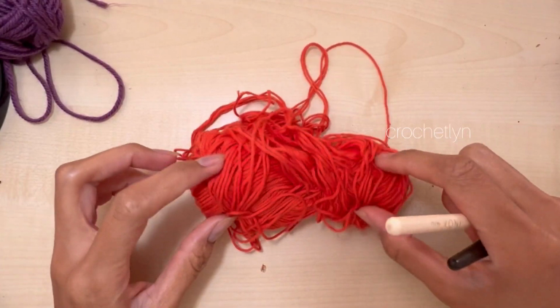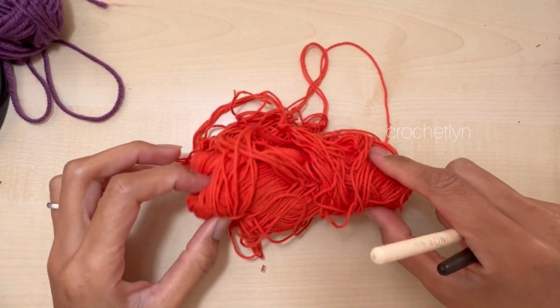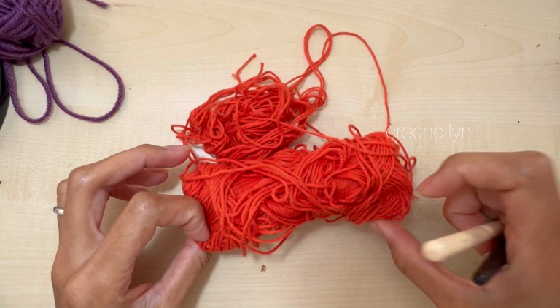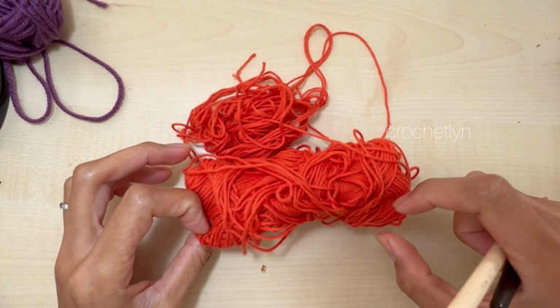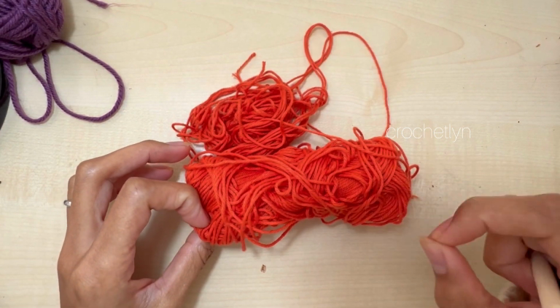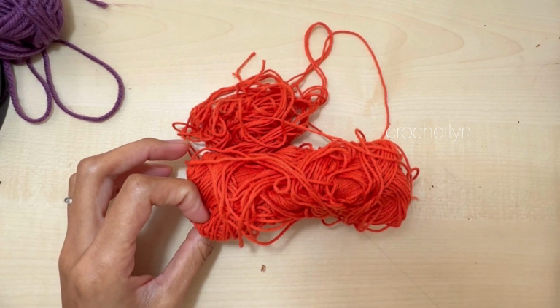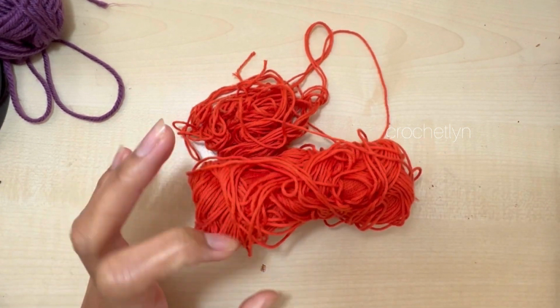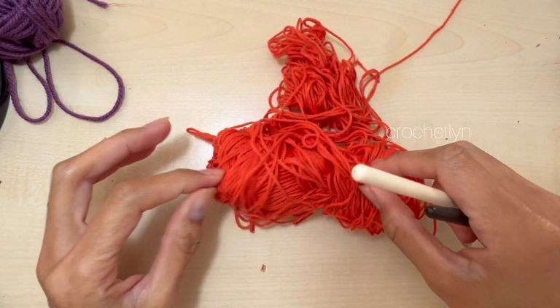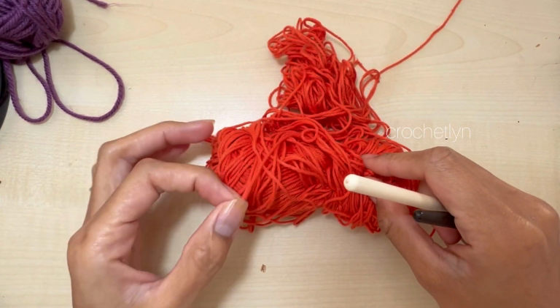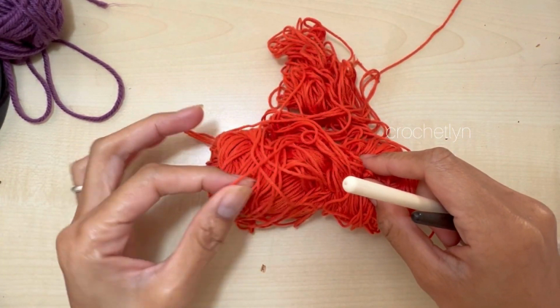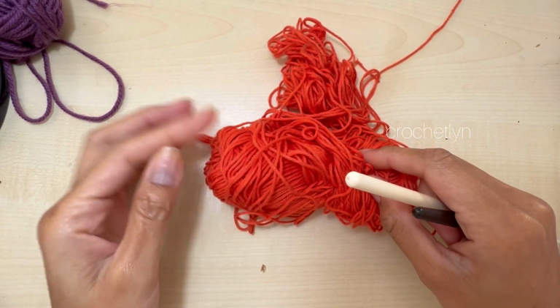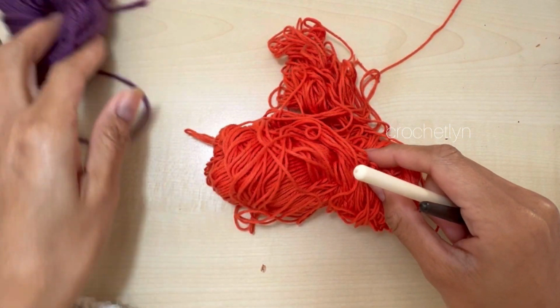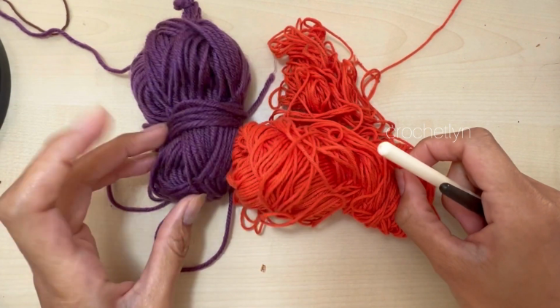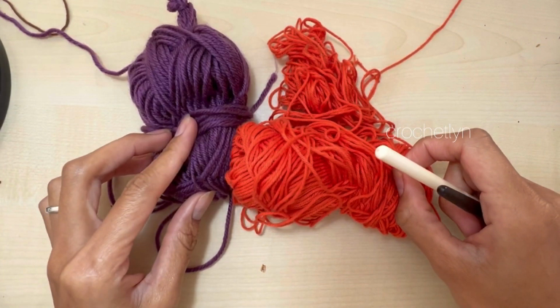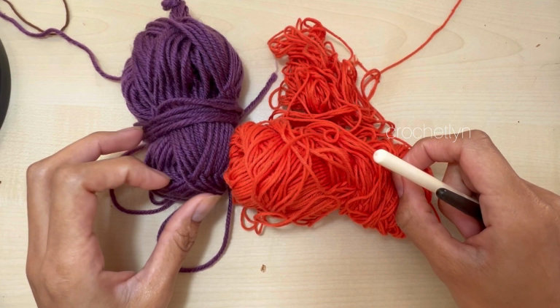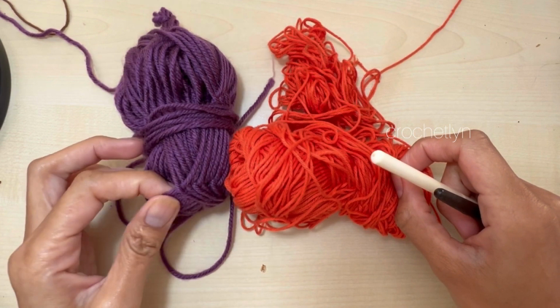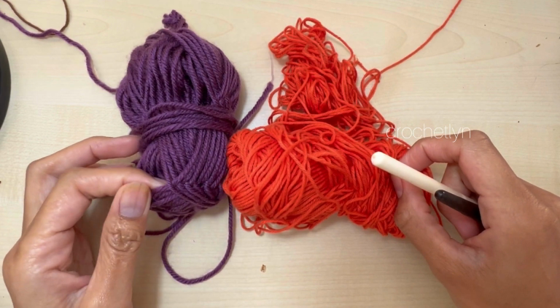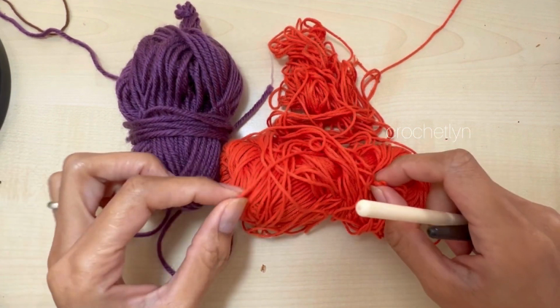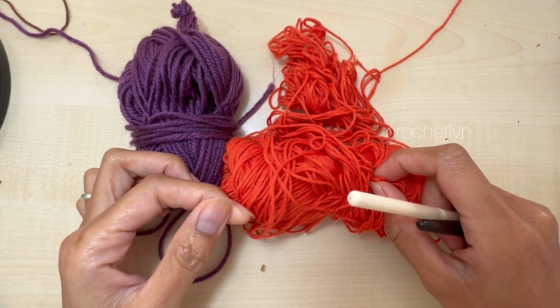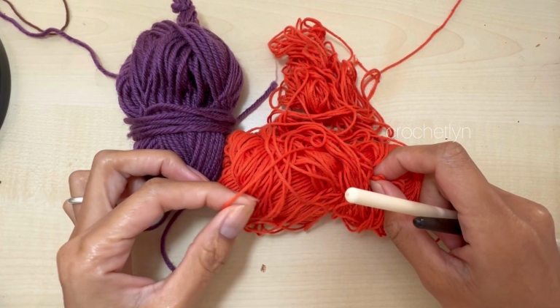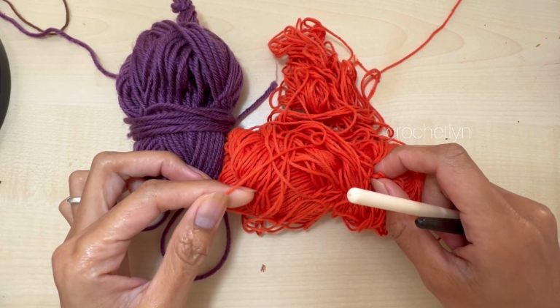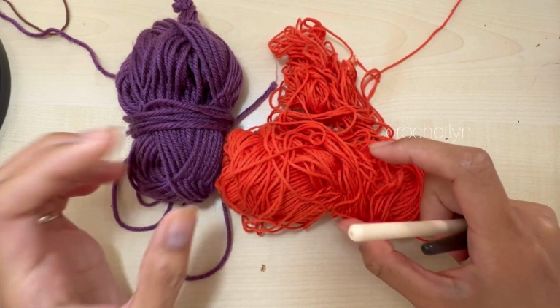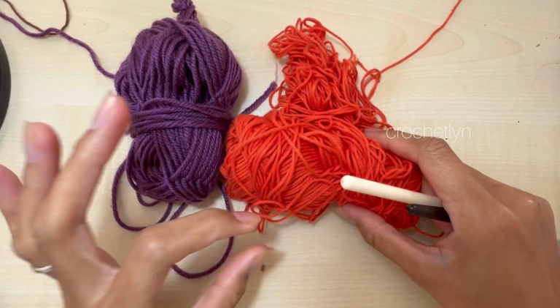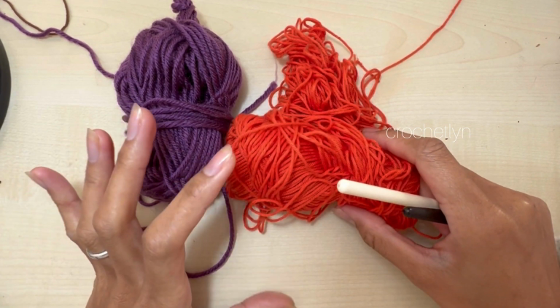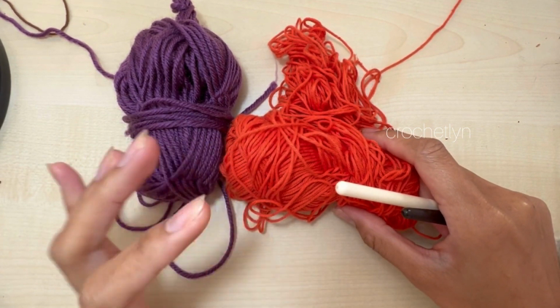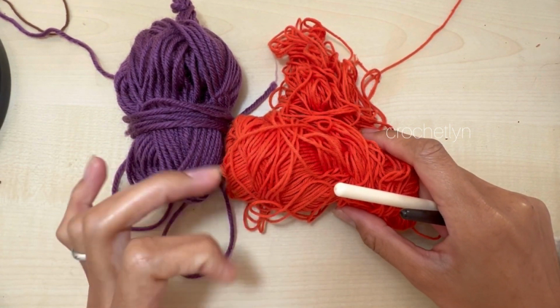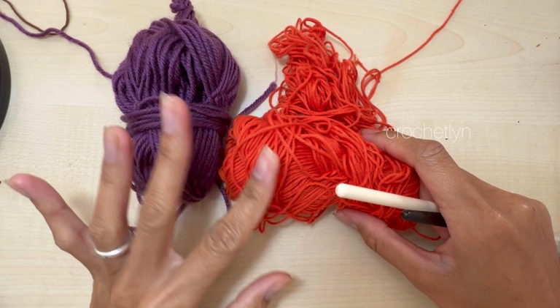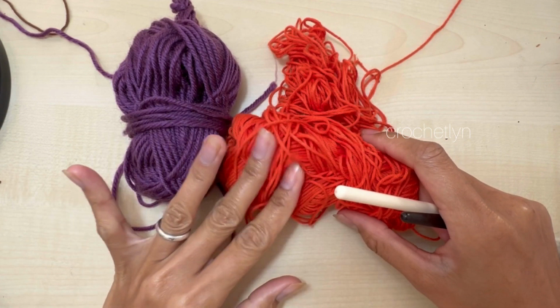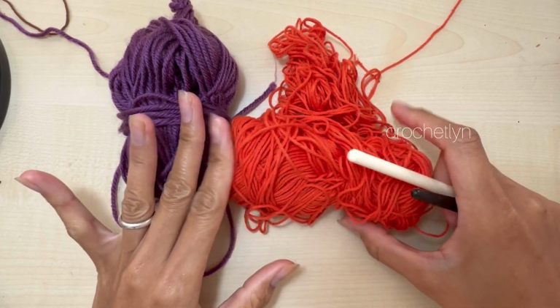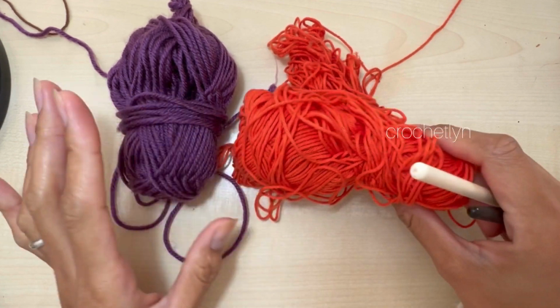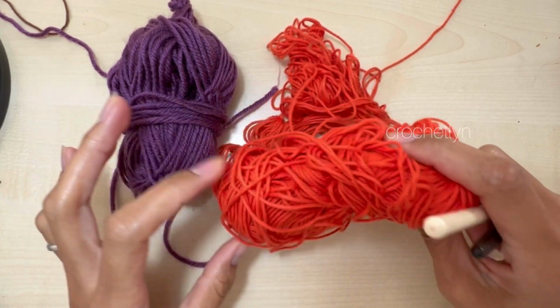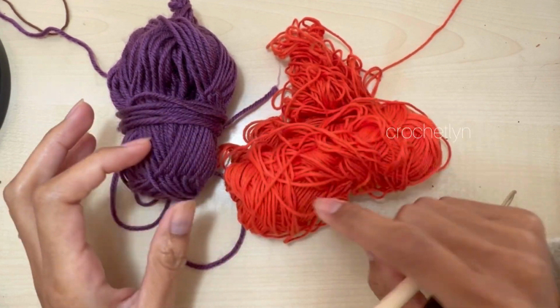And for the orange yarn also, we're gonna use this one. This is a little bit smaller than the regular medium weight yarn here. But this is the only orange I have available, so I'll use what I have.